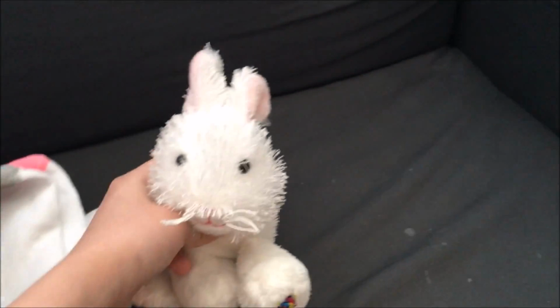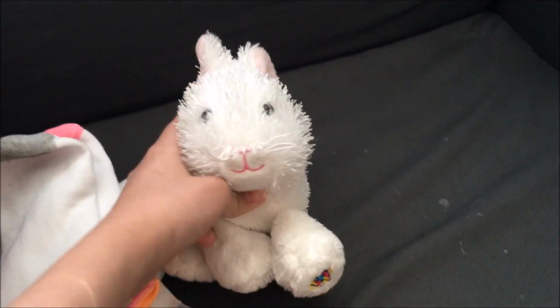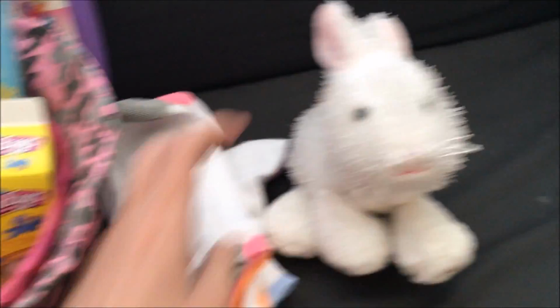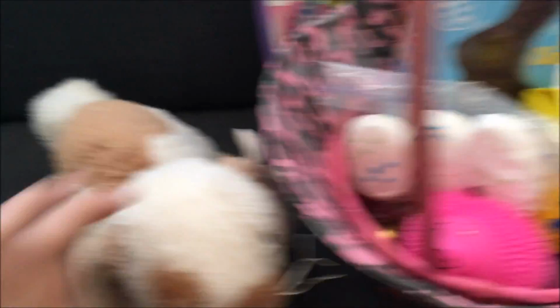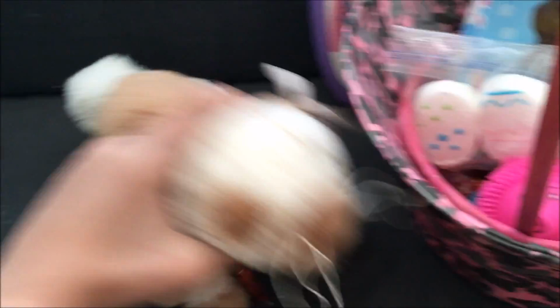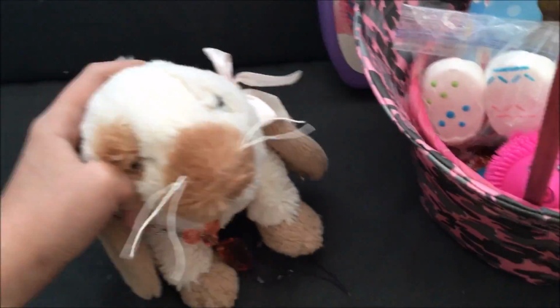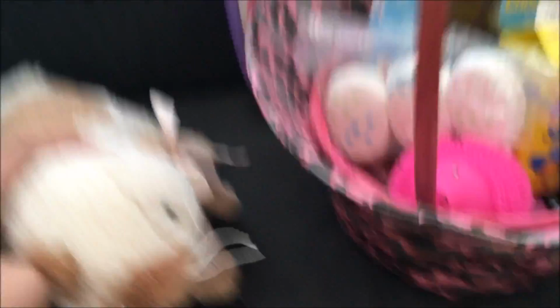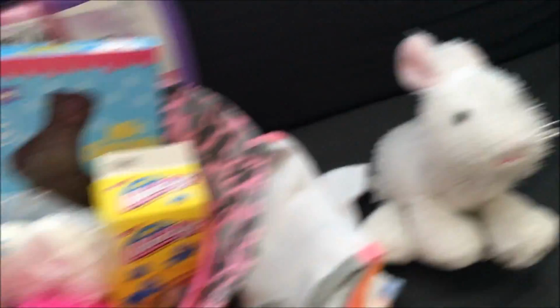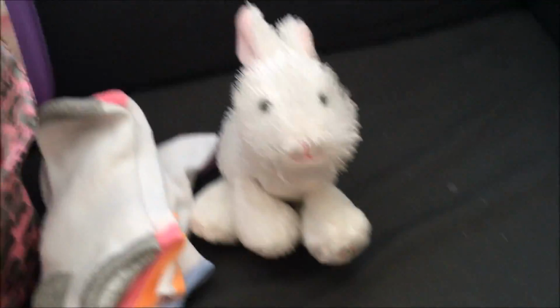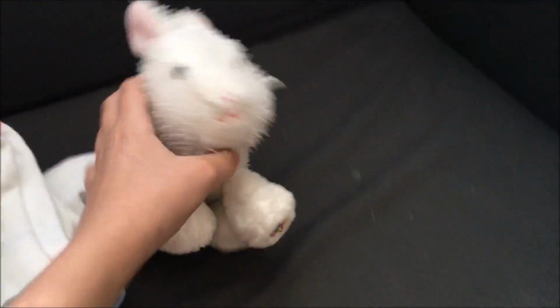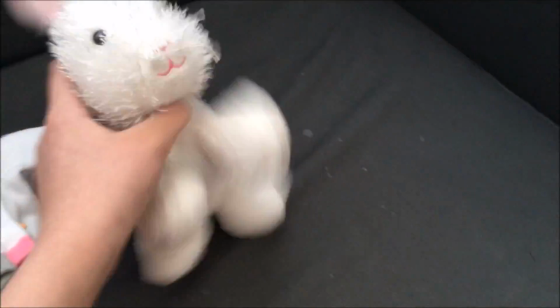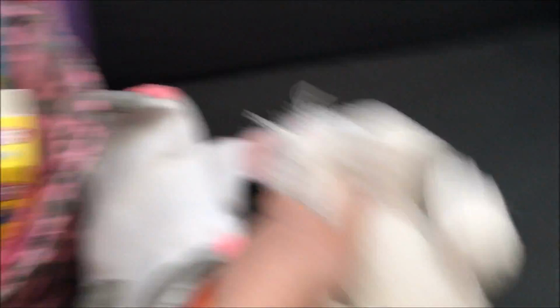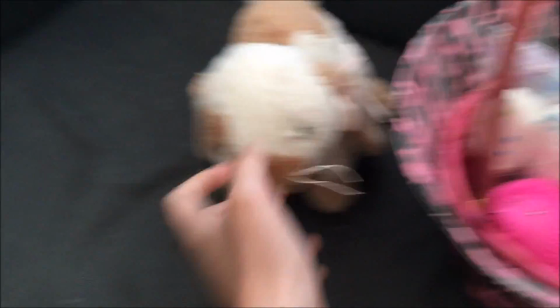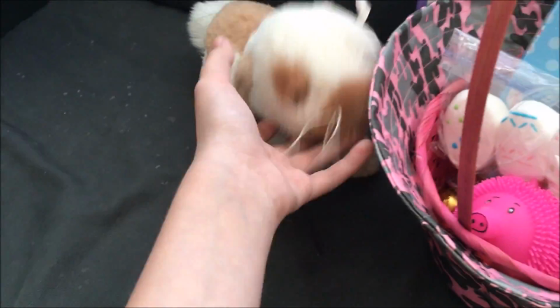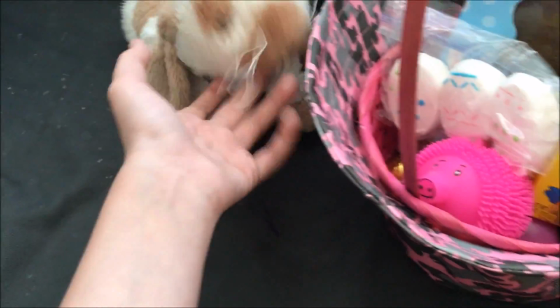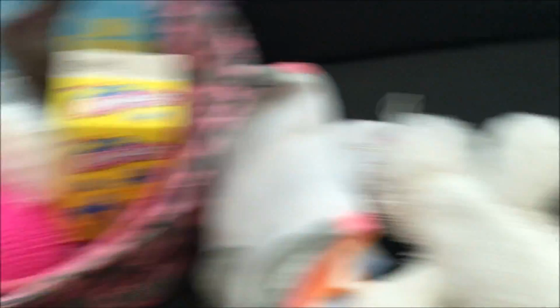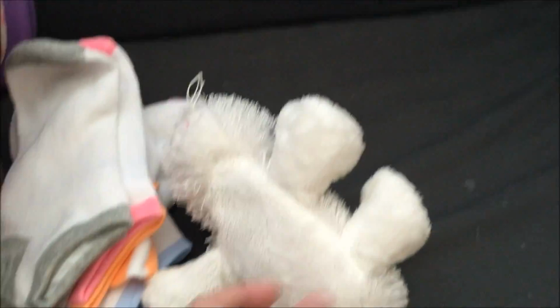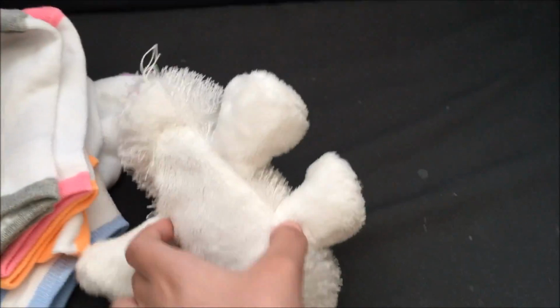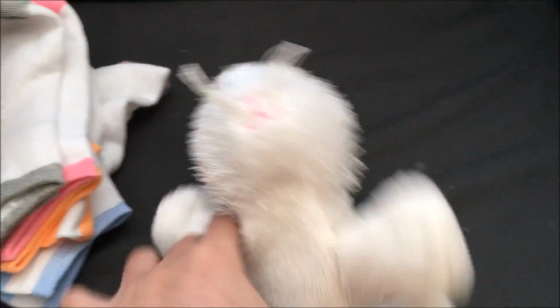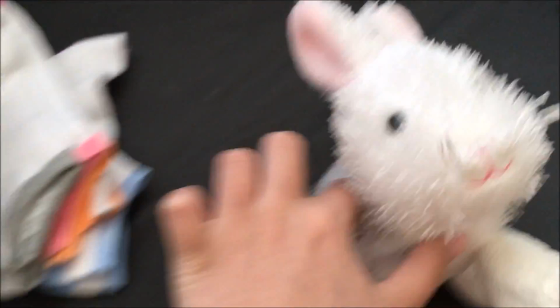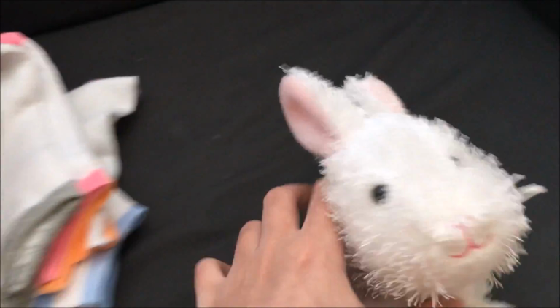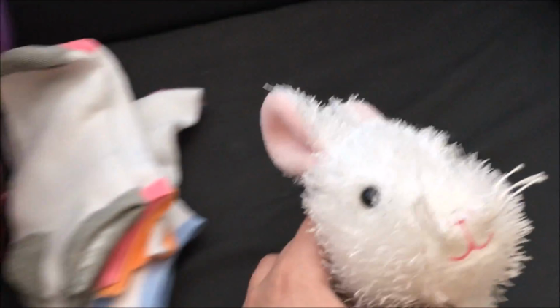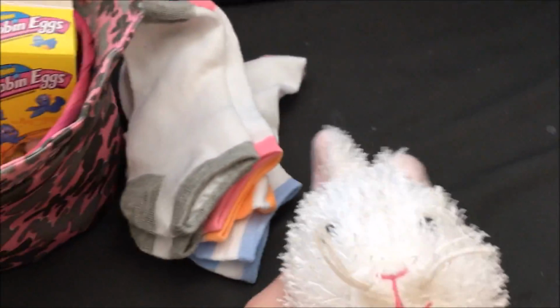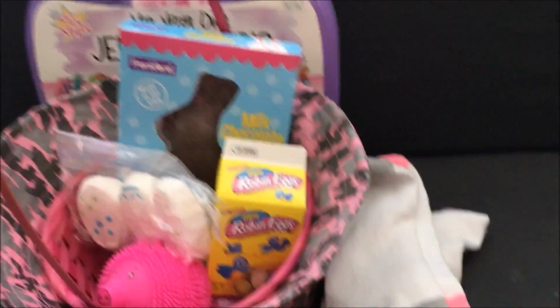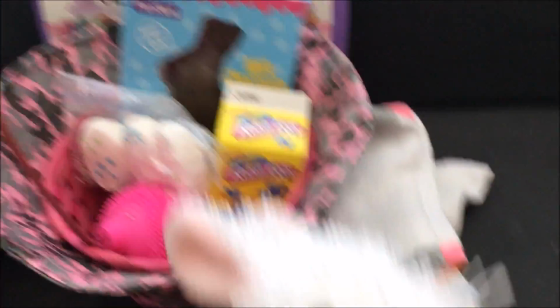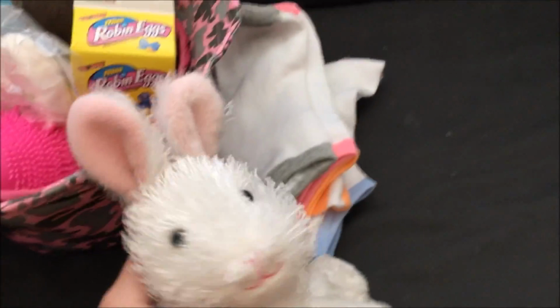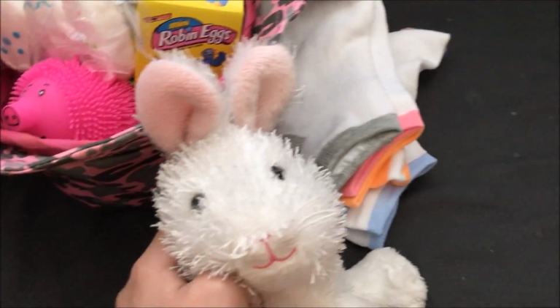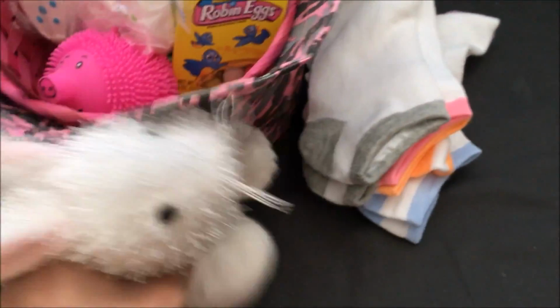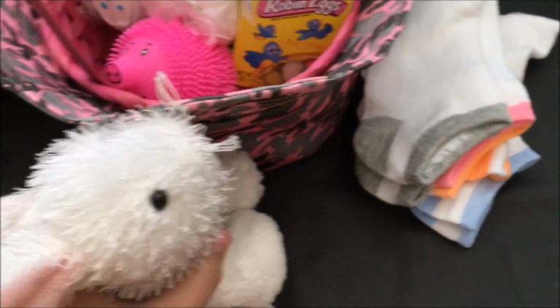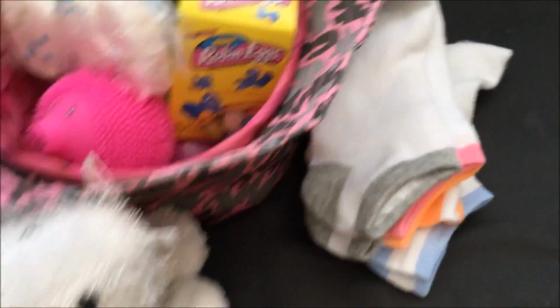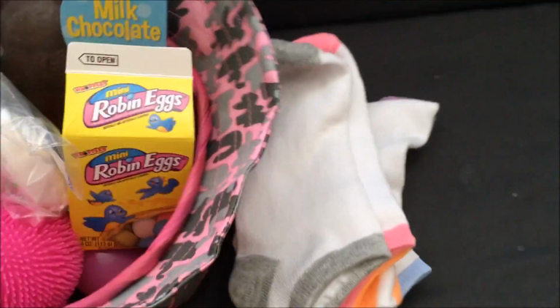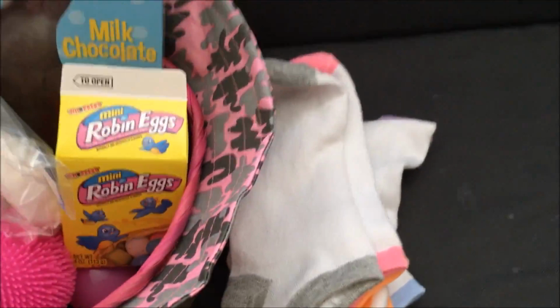Hi, it's Spring and Lolly and today is Easter! So, I got some Easter gifts today. In this video, I'll be showing you what they are.